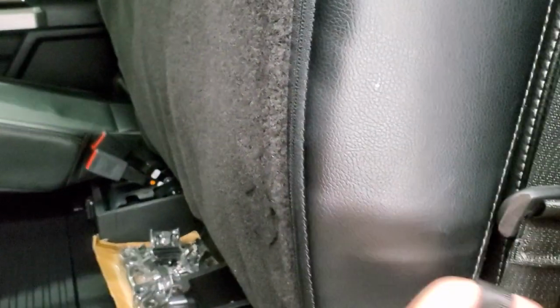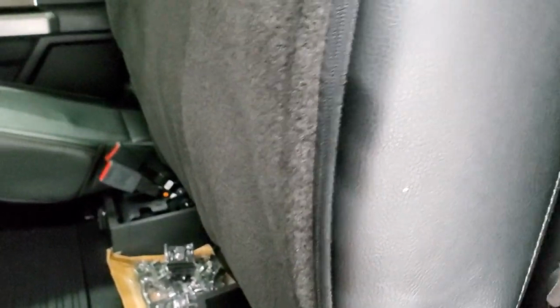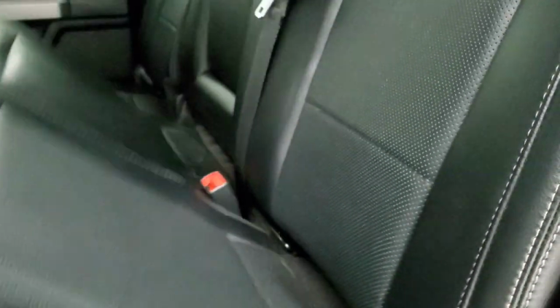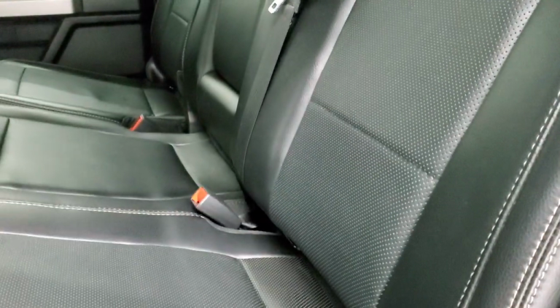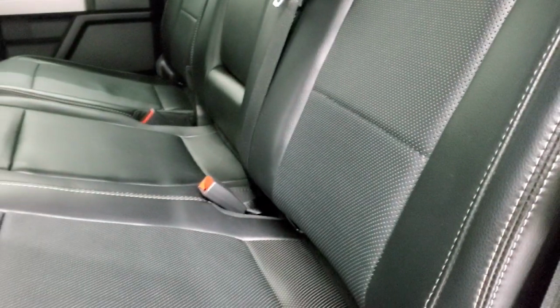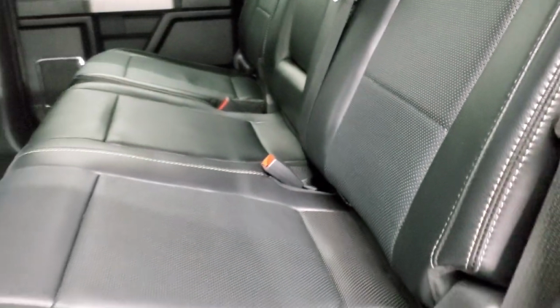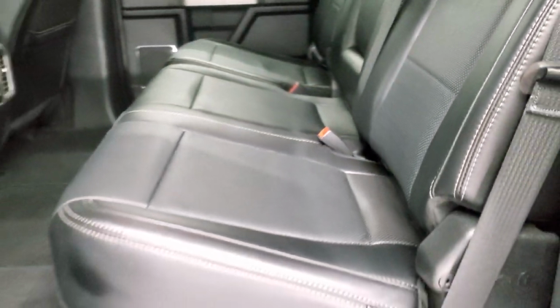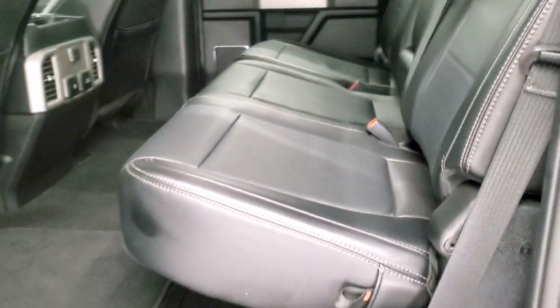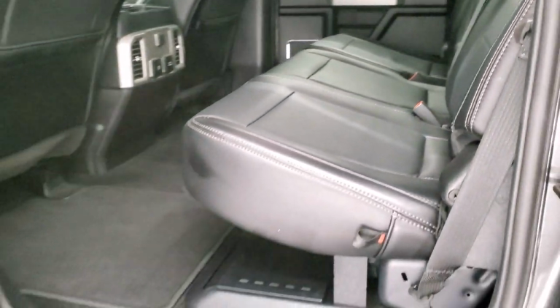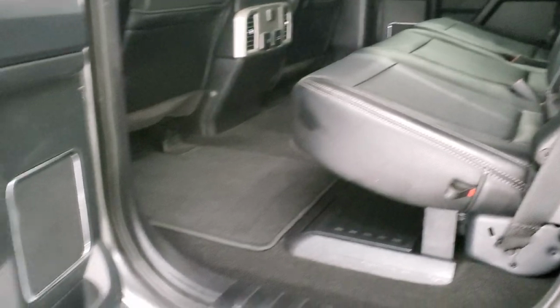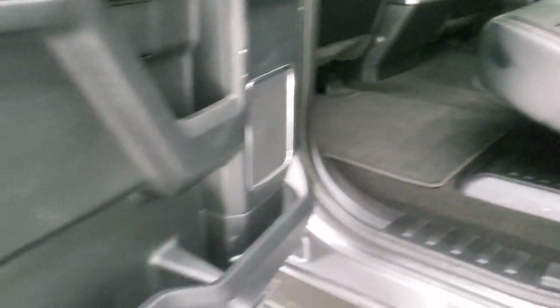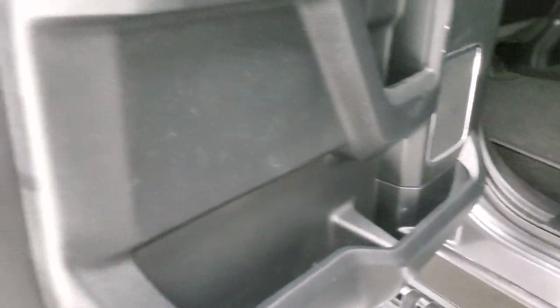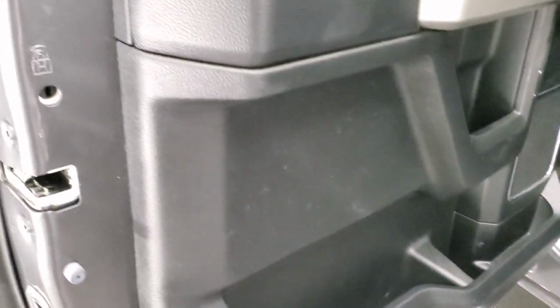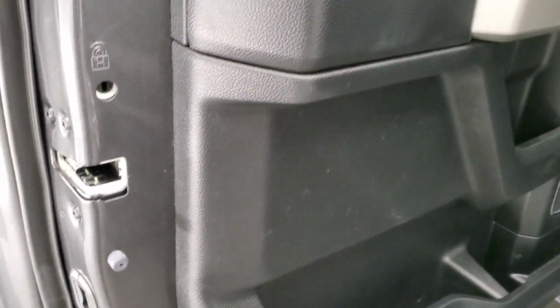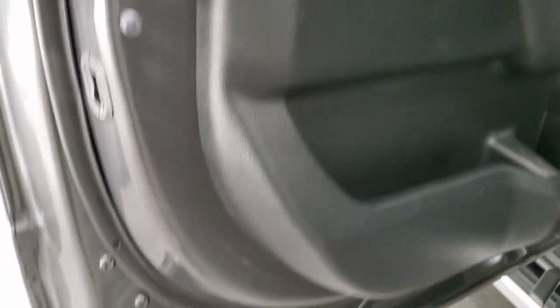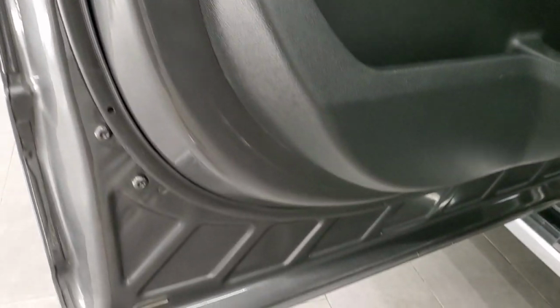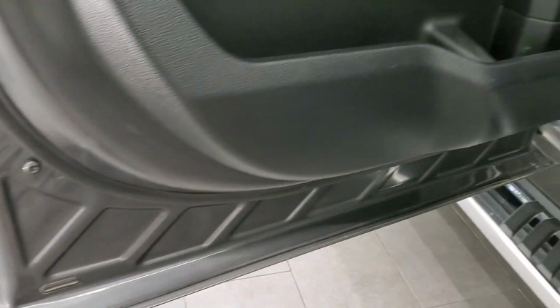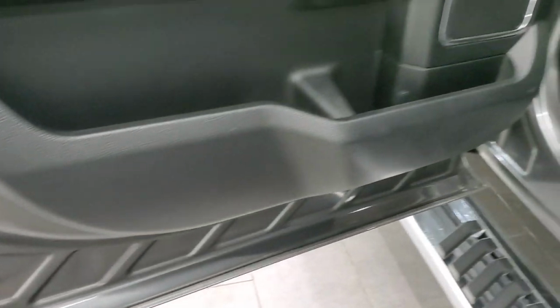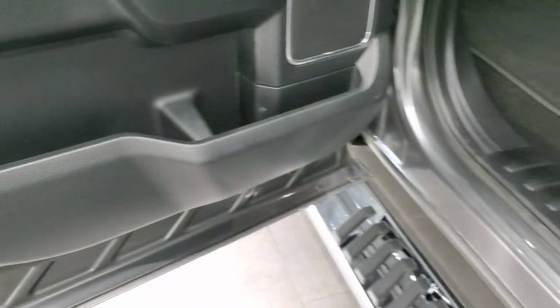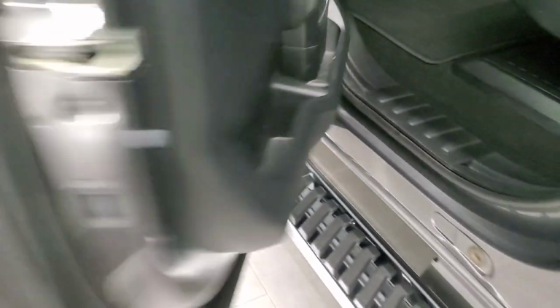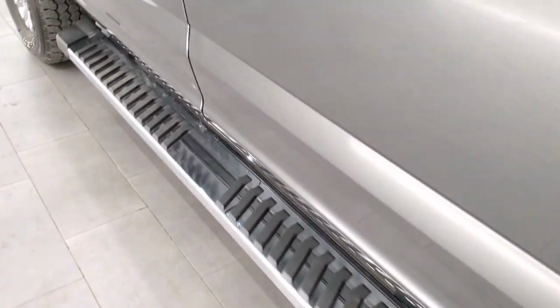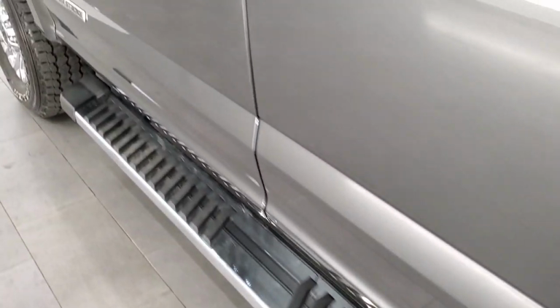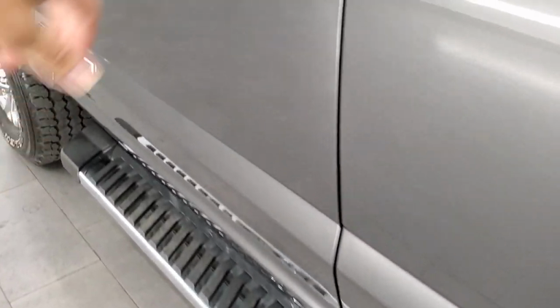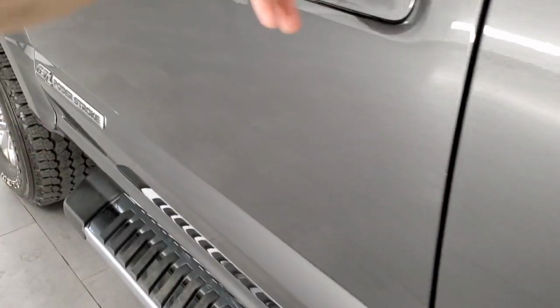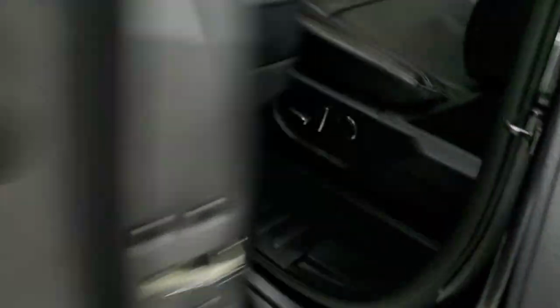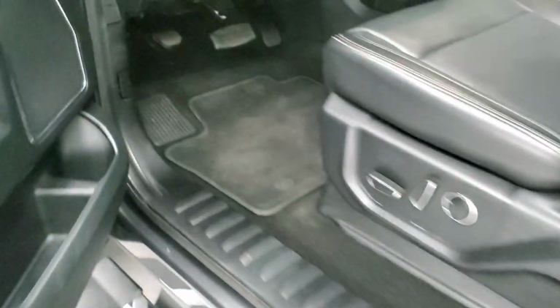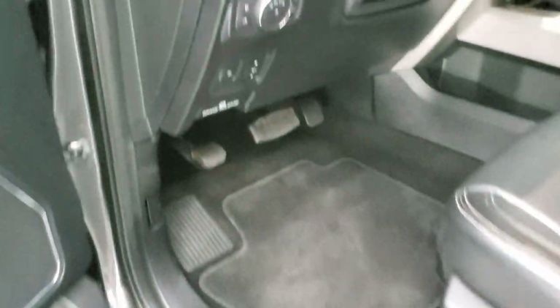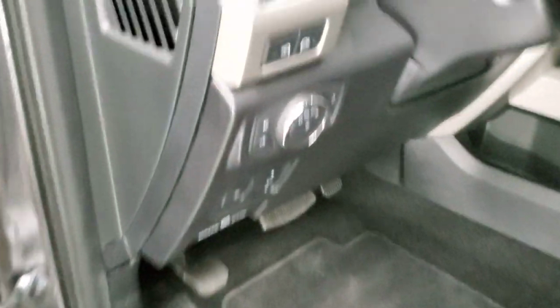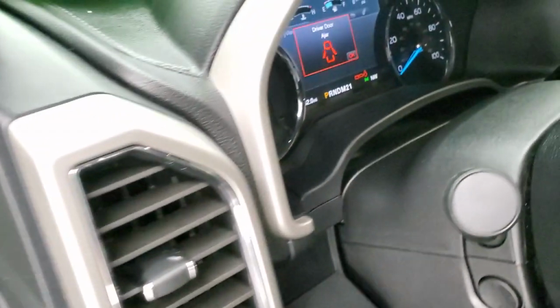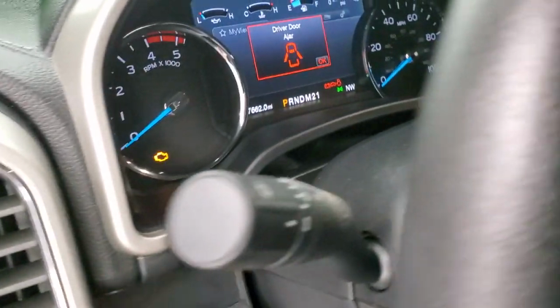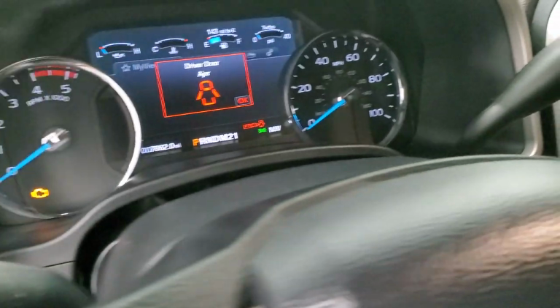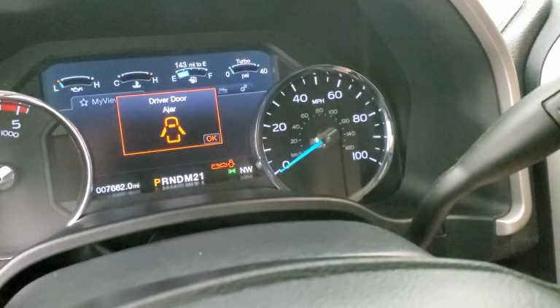Child safety locks on the back doors — all the bottoms of the doors look great. We will start it up and take a look under the hood, and check out all those LED headlamps.